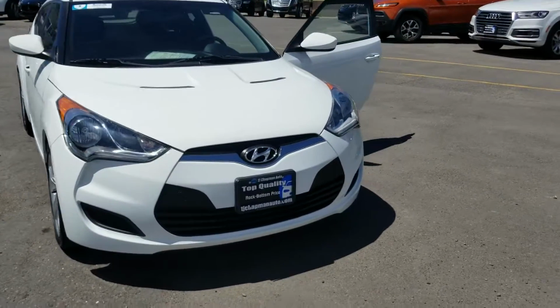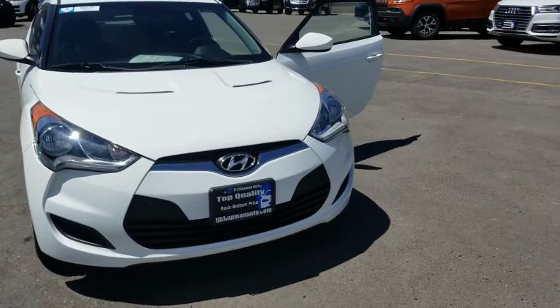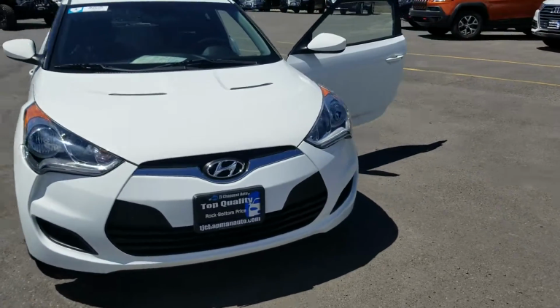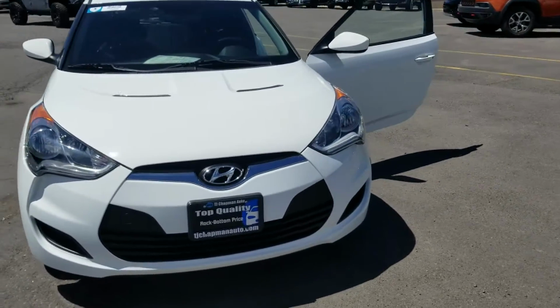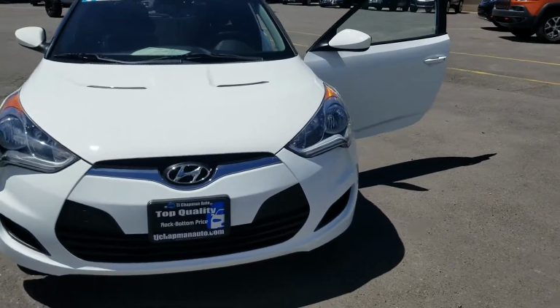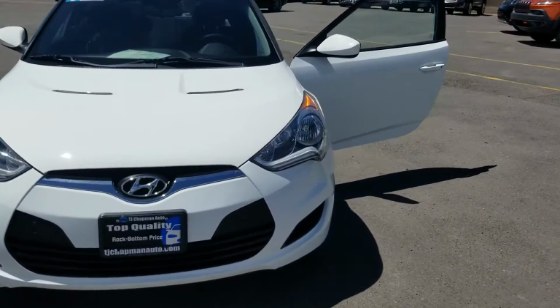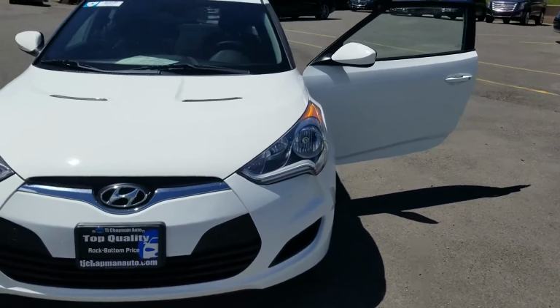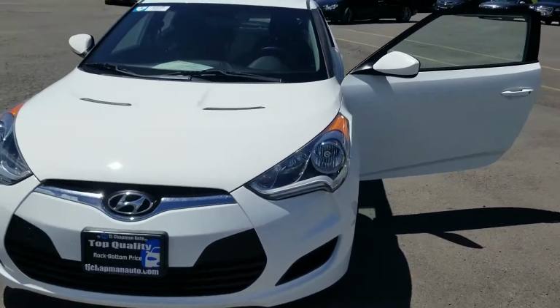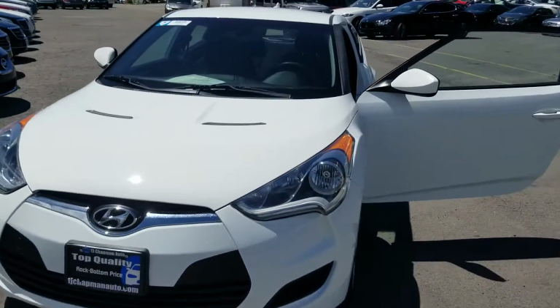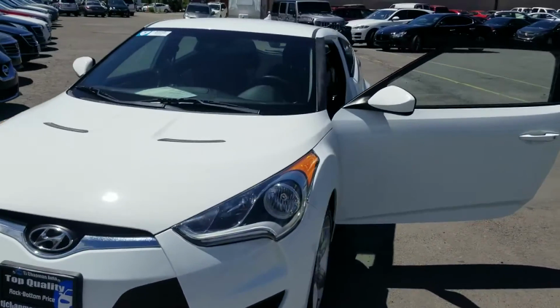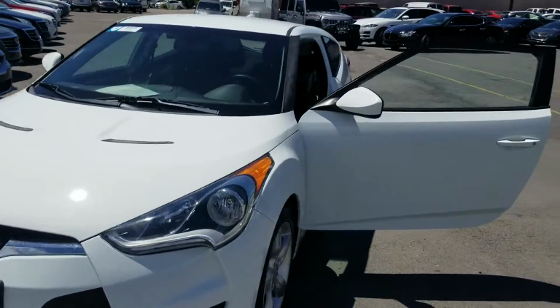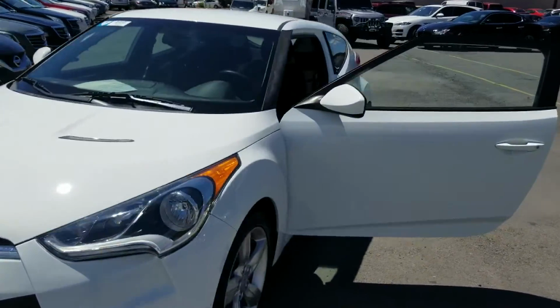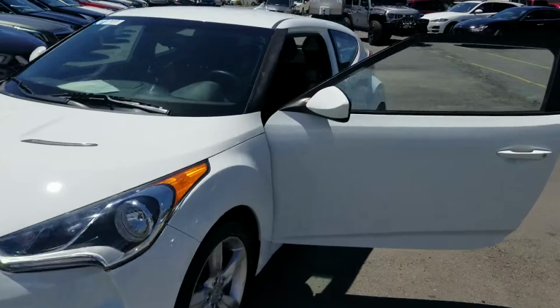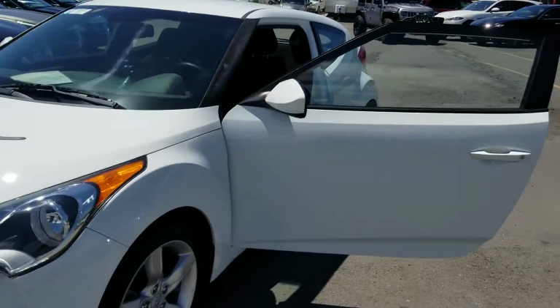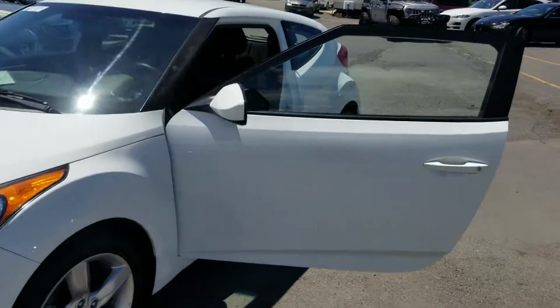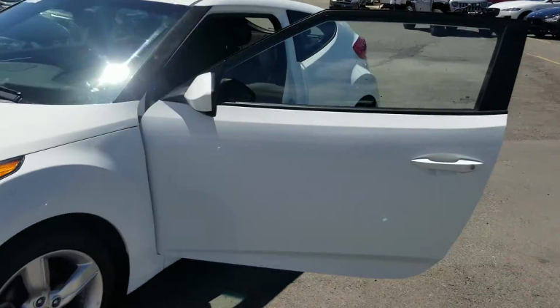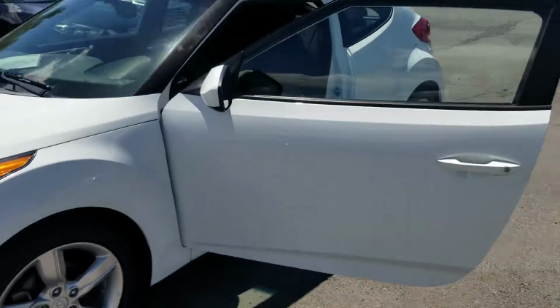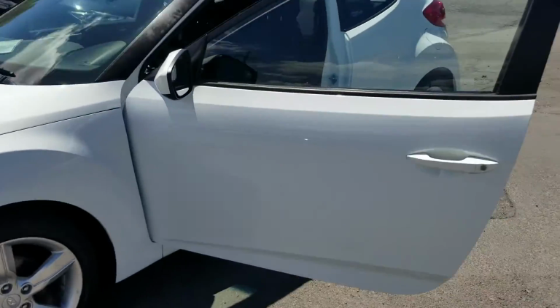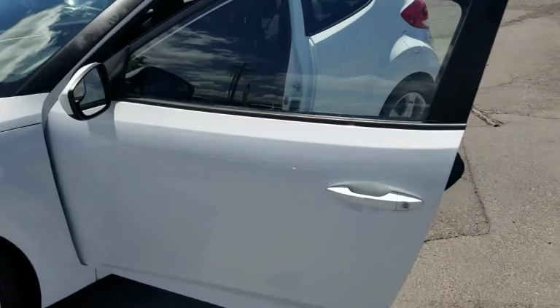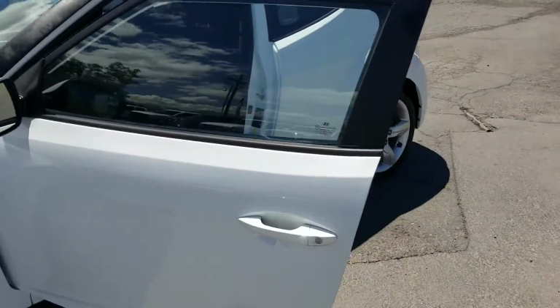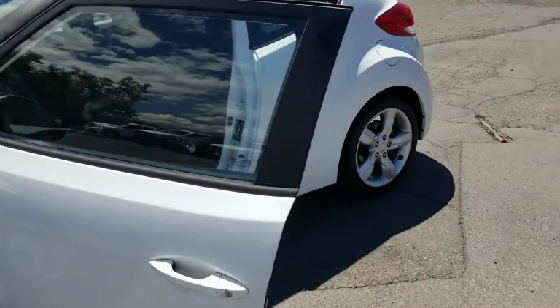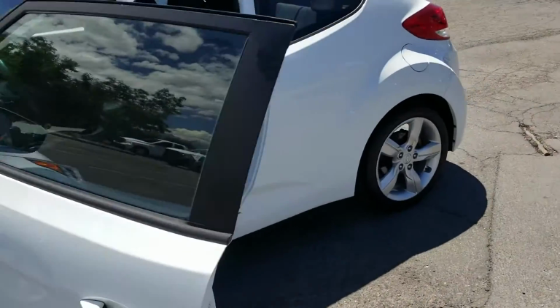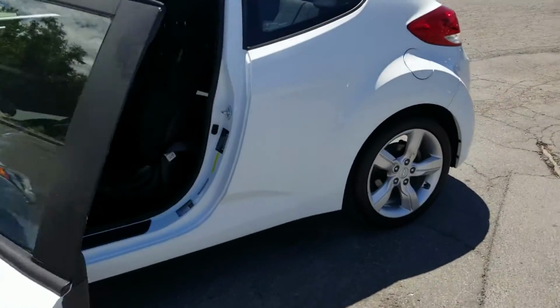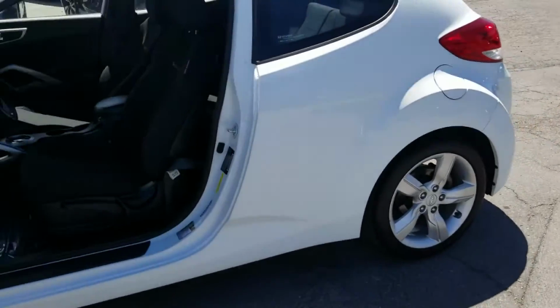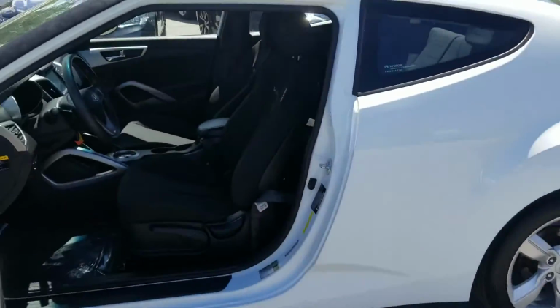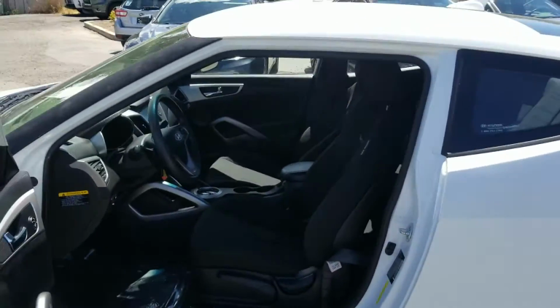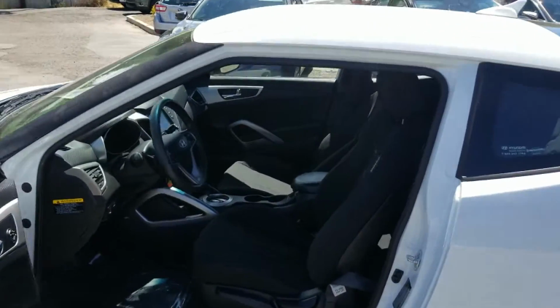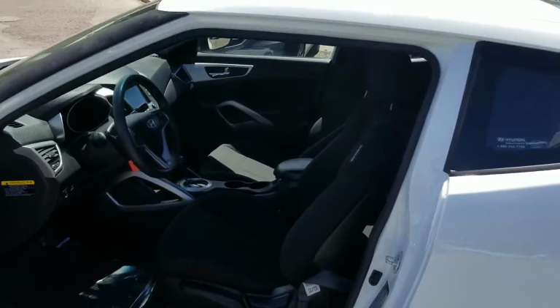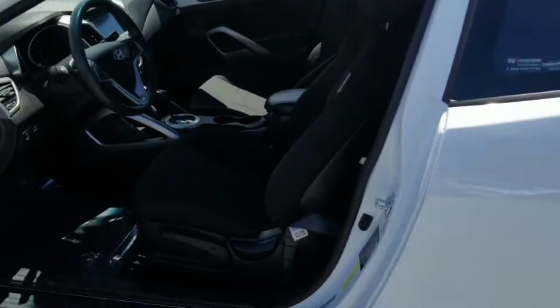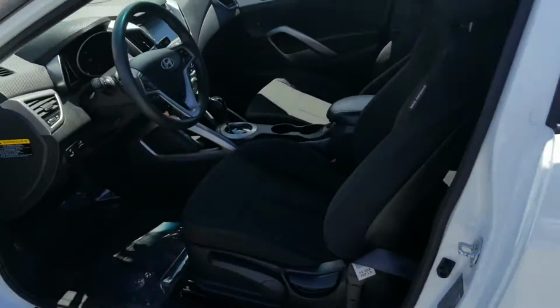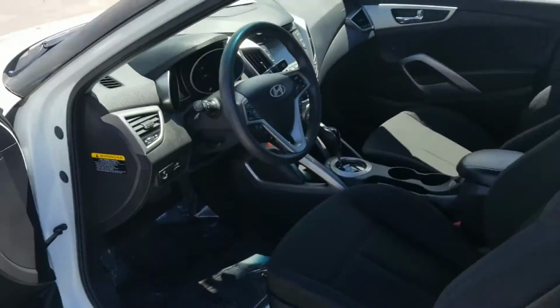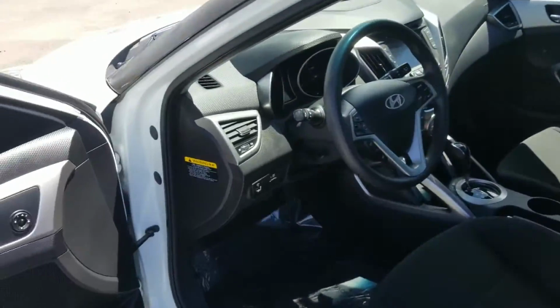I'm going to take a little walk around the vehicle and then jump inside to show you some features. Coming over to the driver's side, you can see it is a two-door — we have a coupe here.